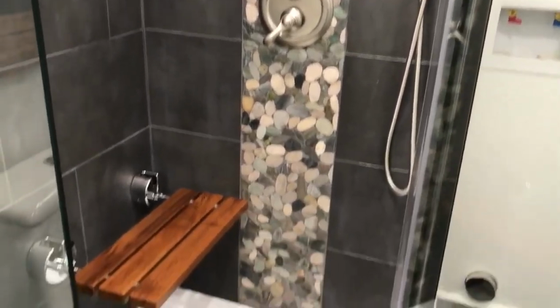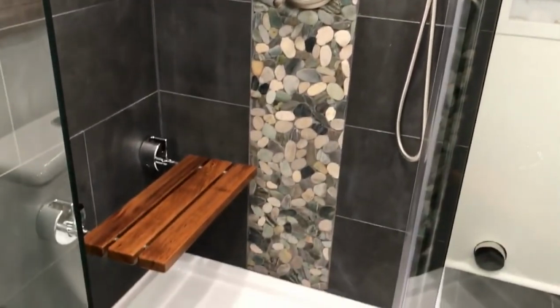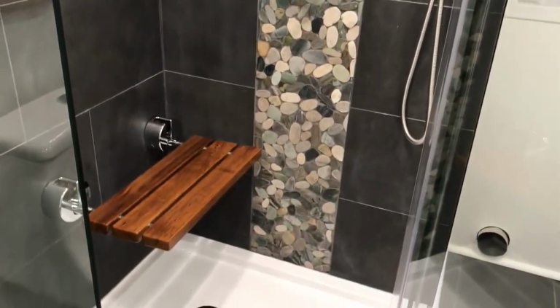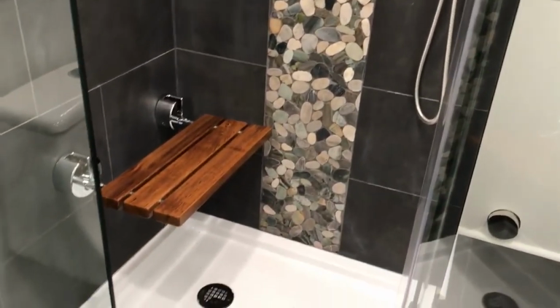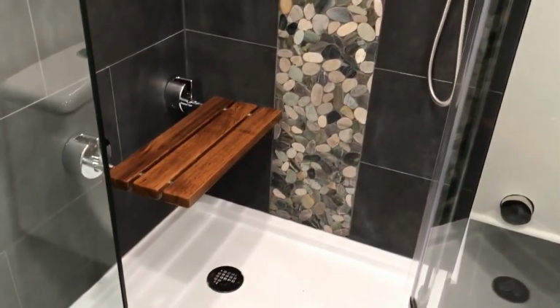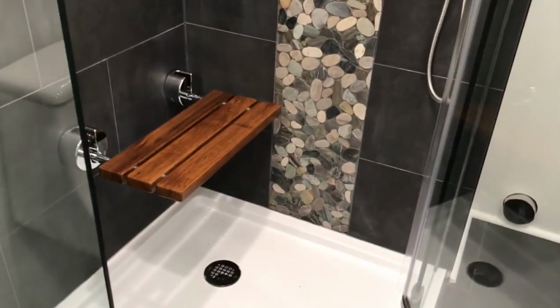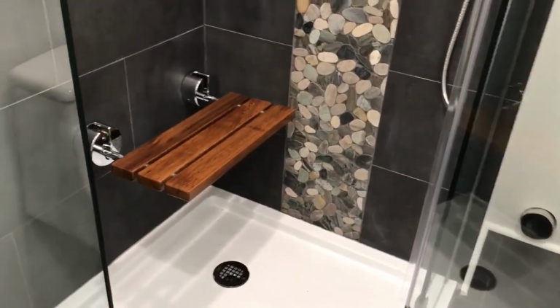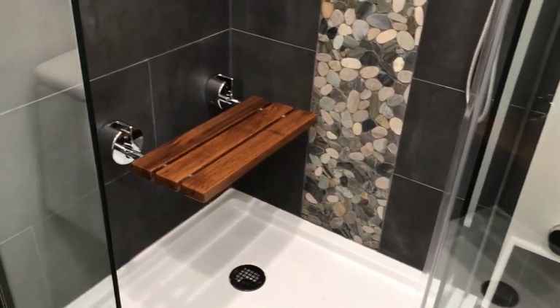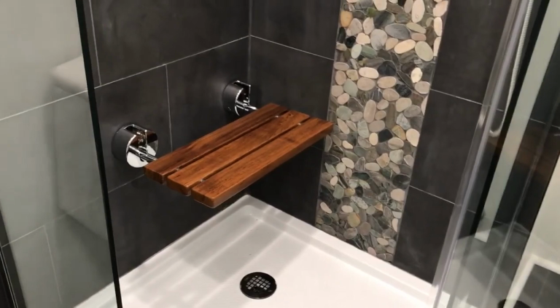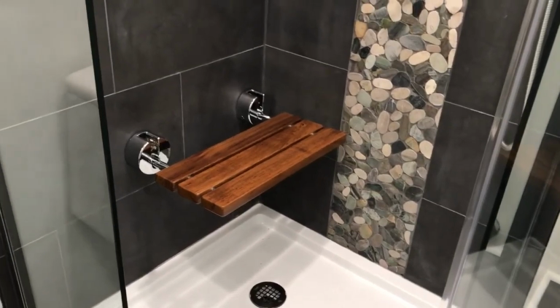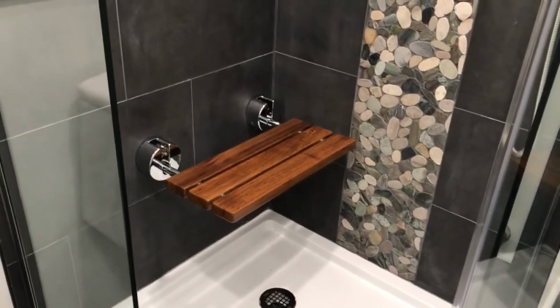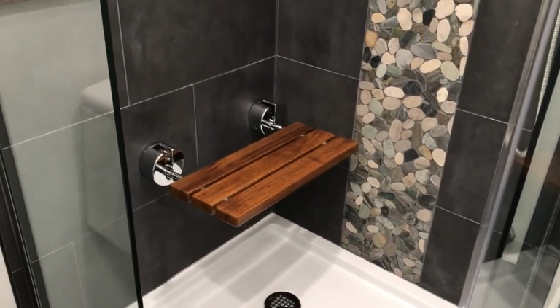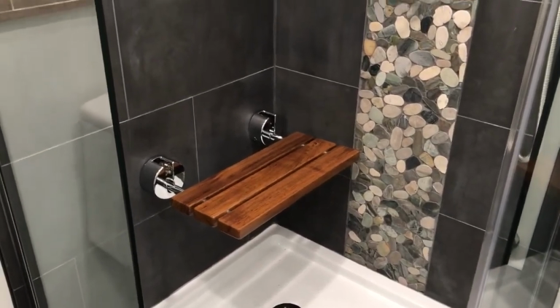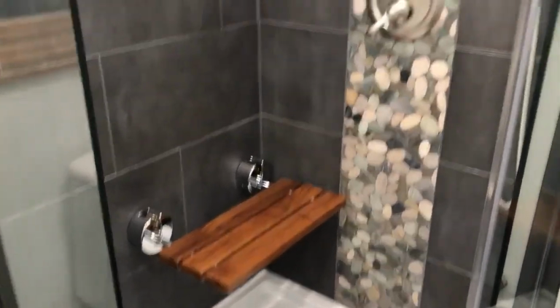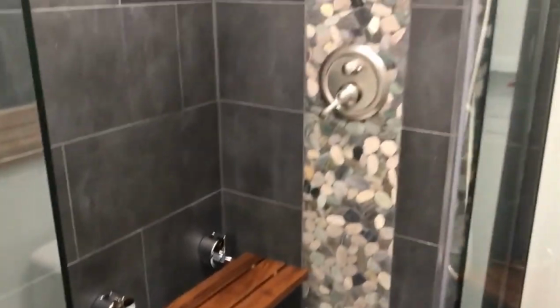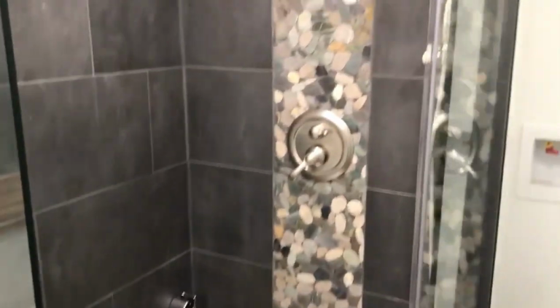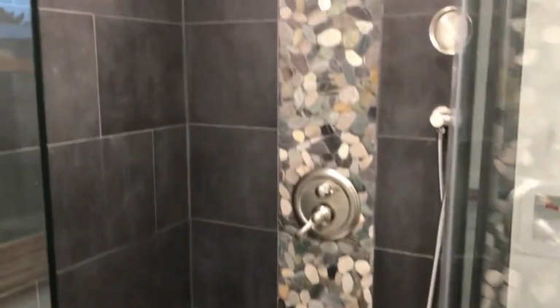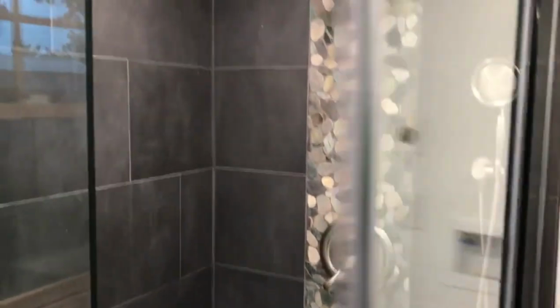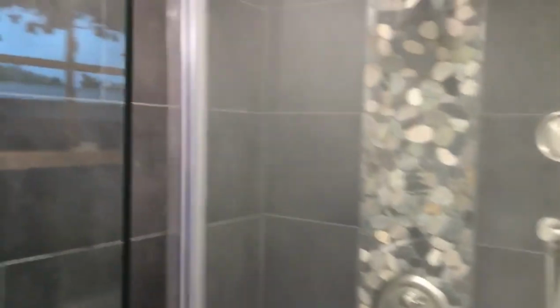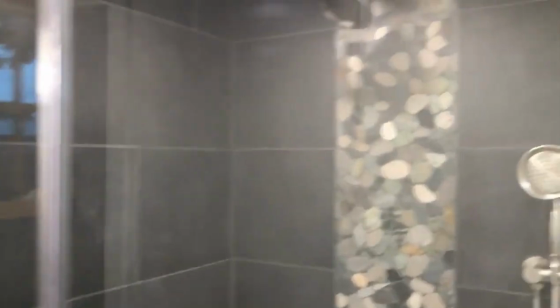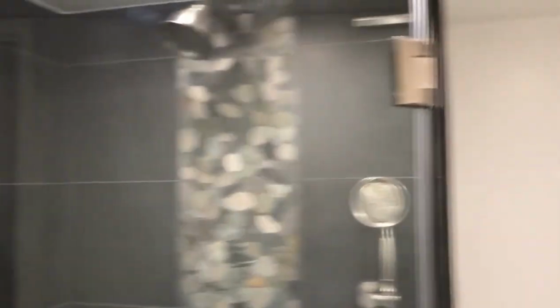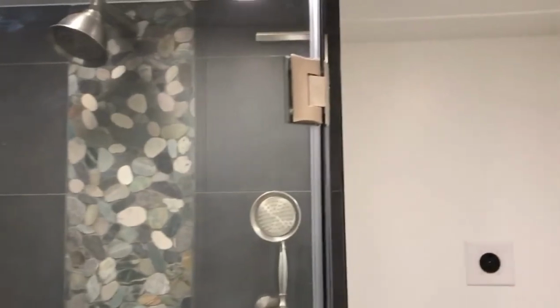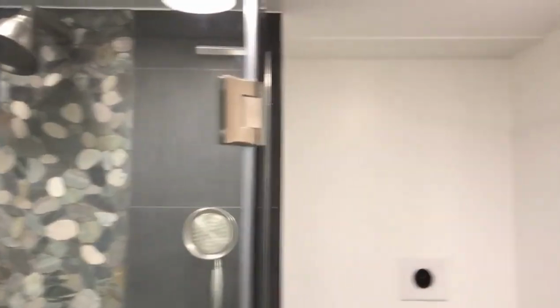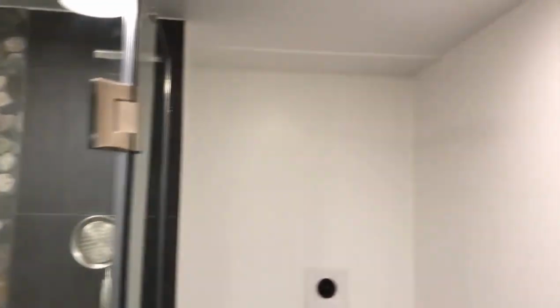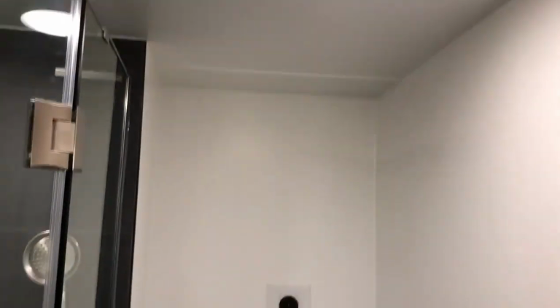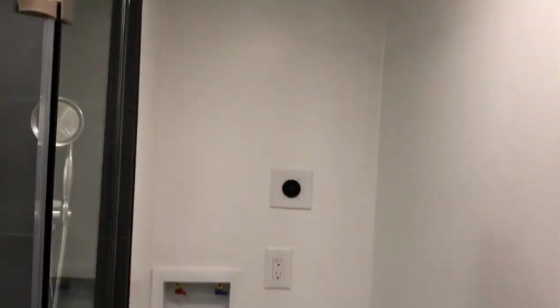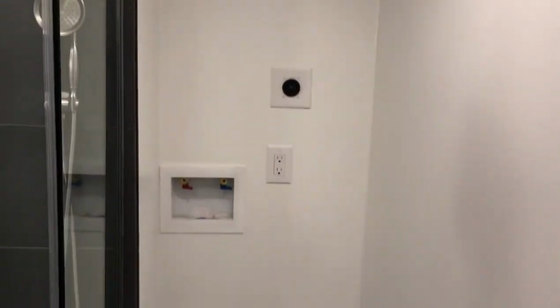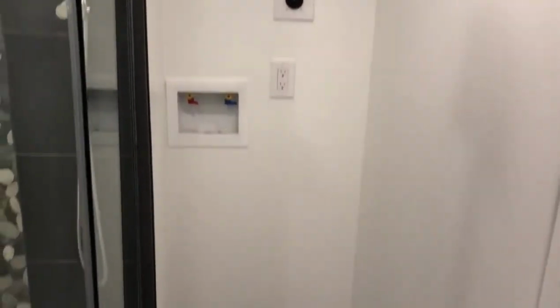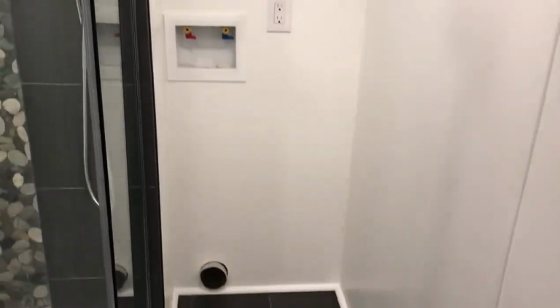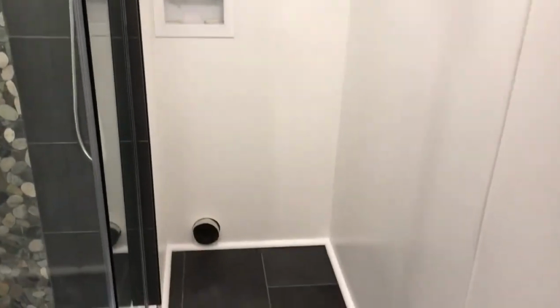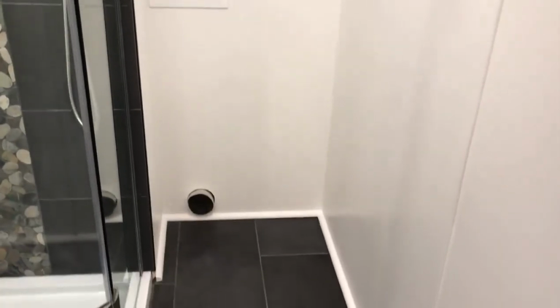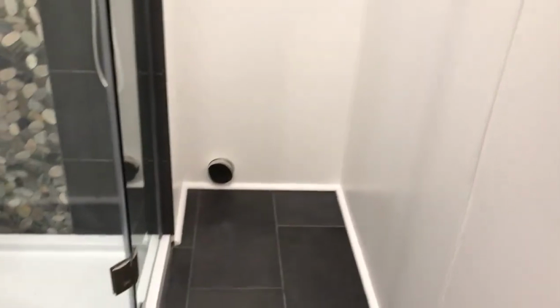Check out this gorgeous tile. That seat folds up if you want to move it out of your way. And she wanted a stackable washer and dryer, so that's where we put it here.